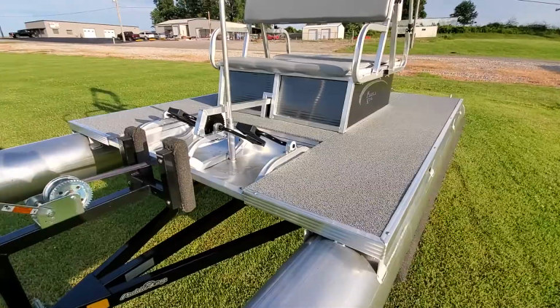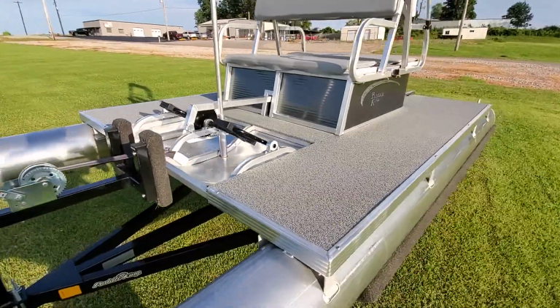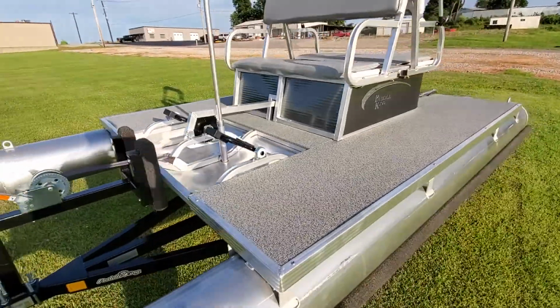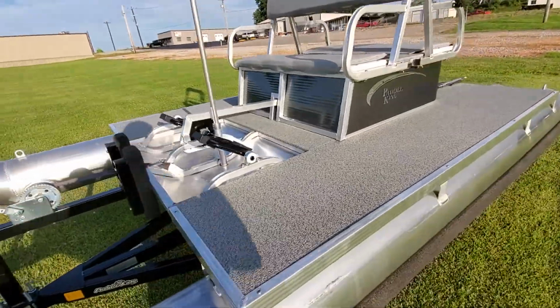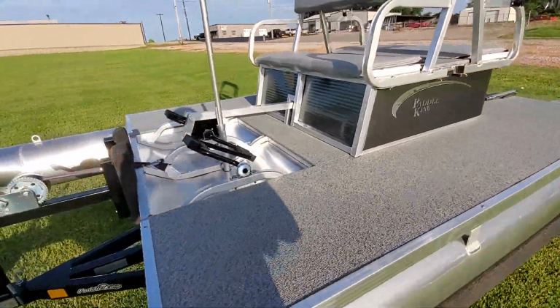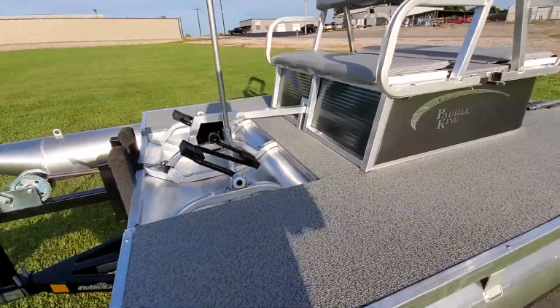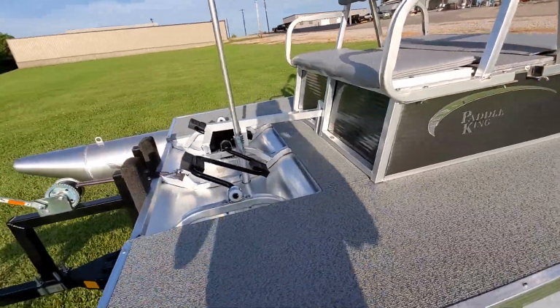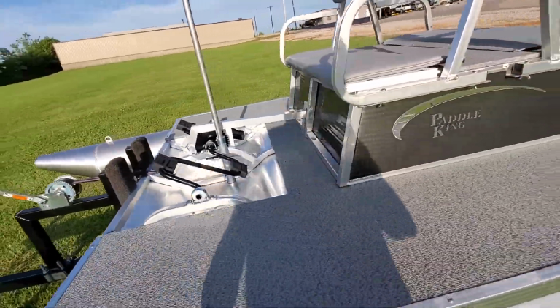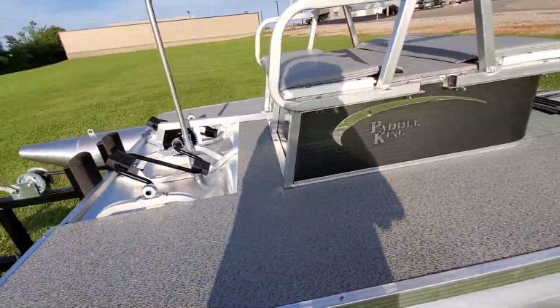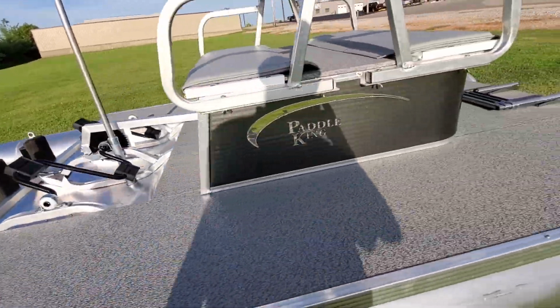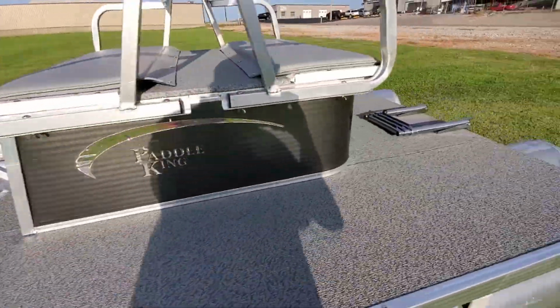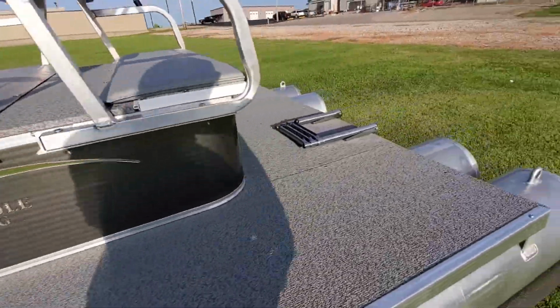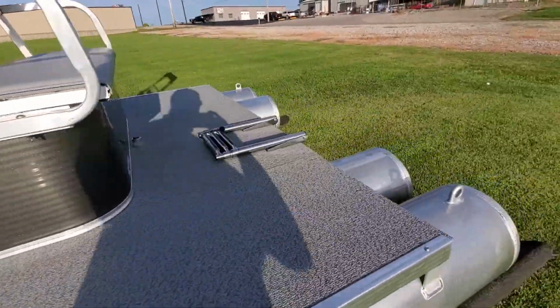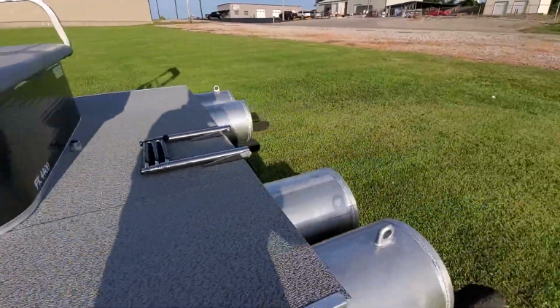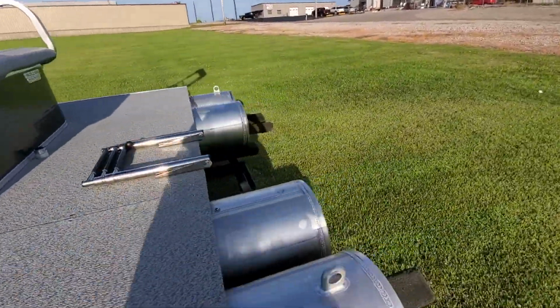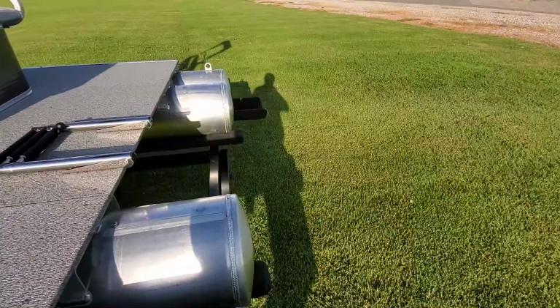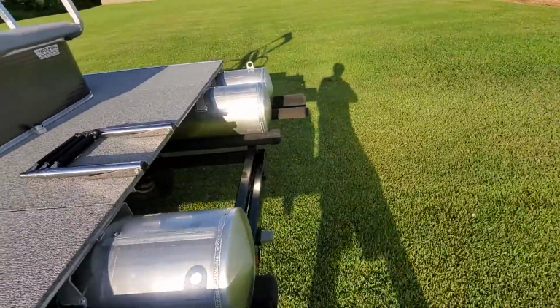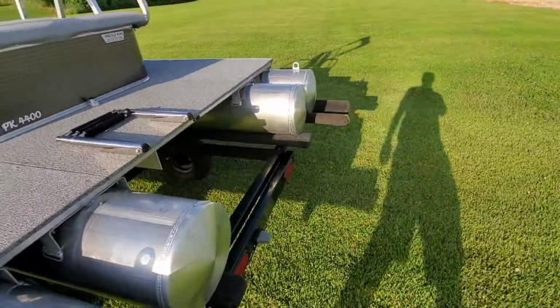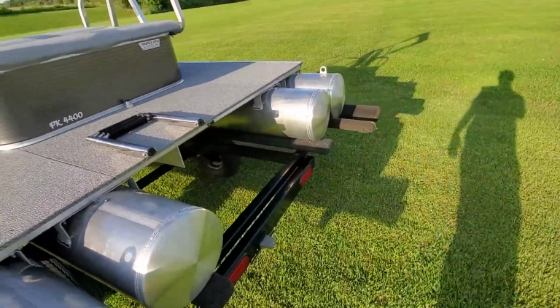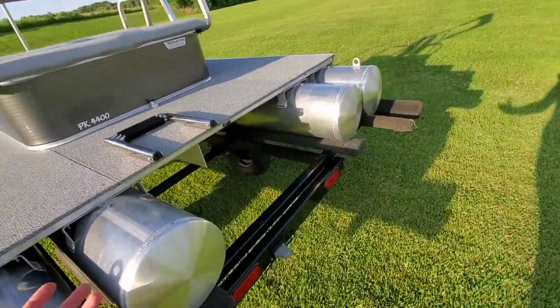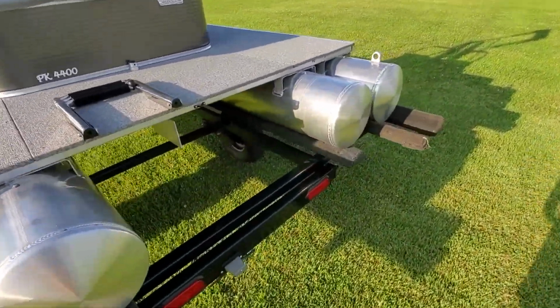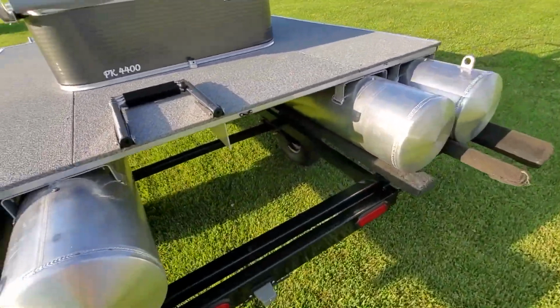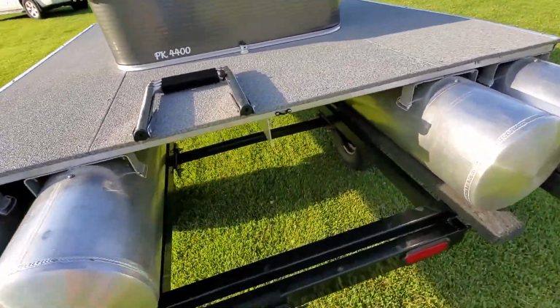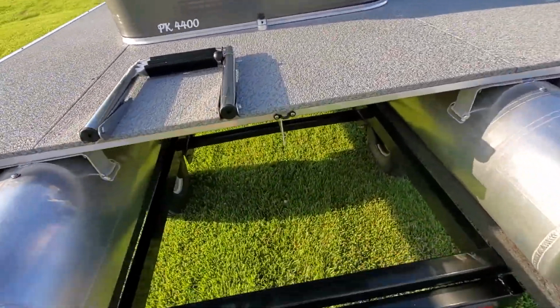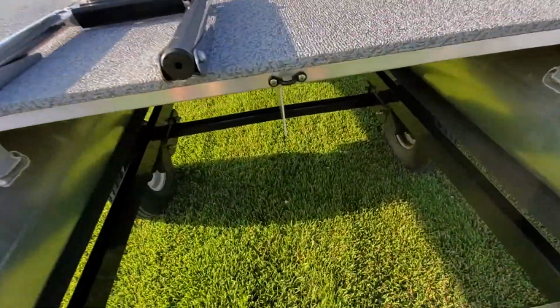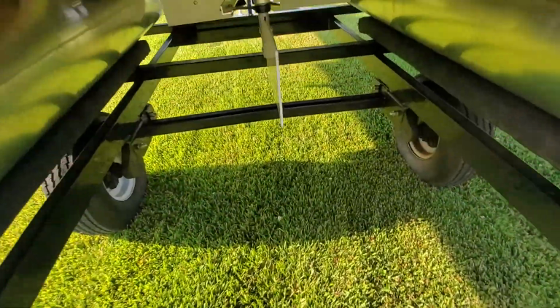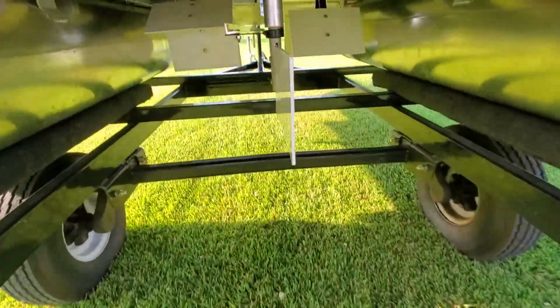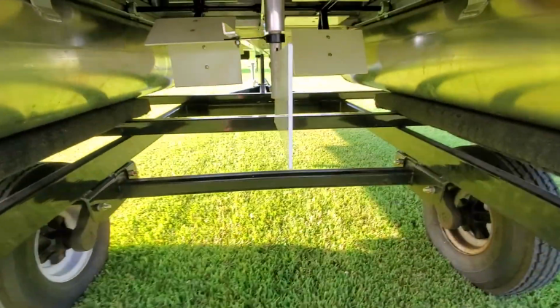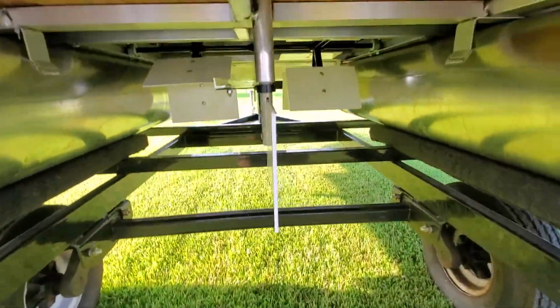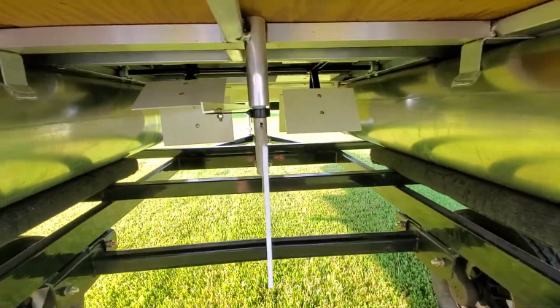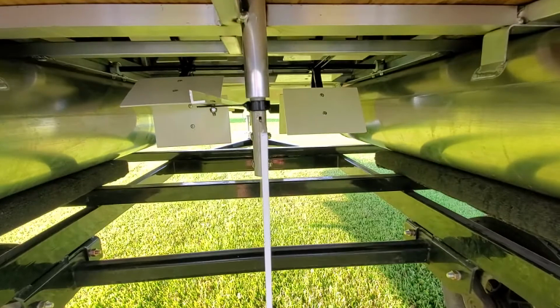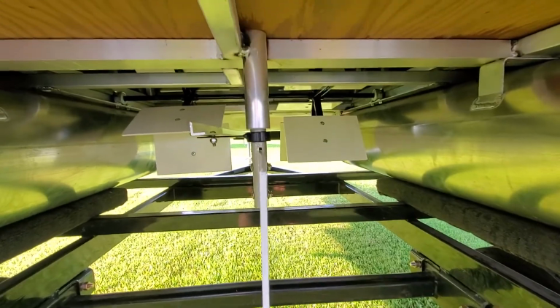As you use it, the chain will stretch slightly. It'll get worn in and then it becomes easier to use — not that it's hard in the first place. I'll show you underneath in case you're curious.